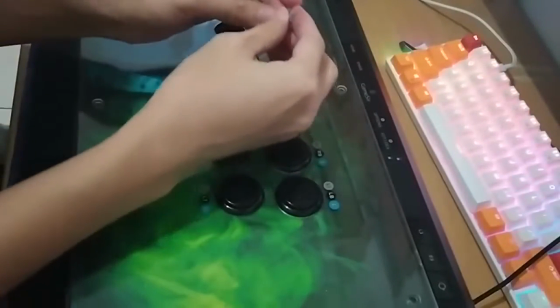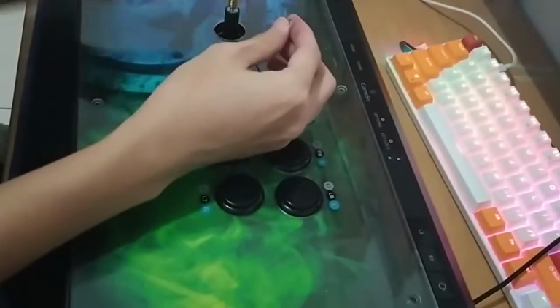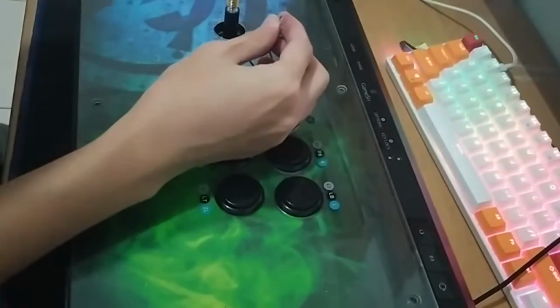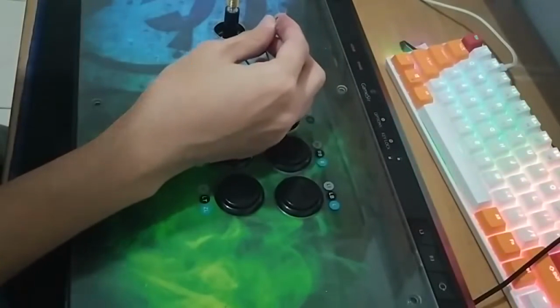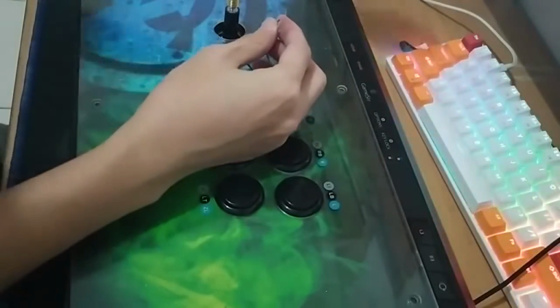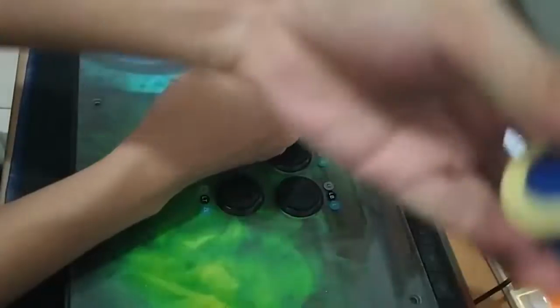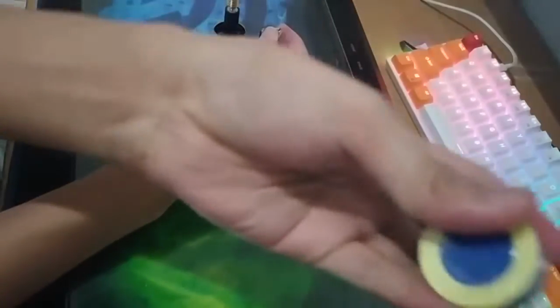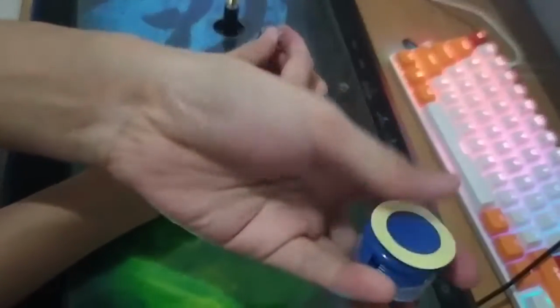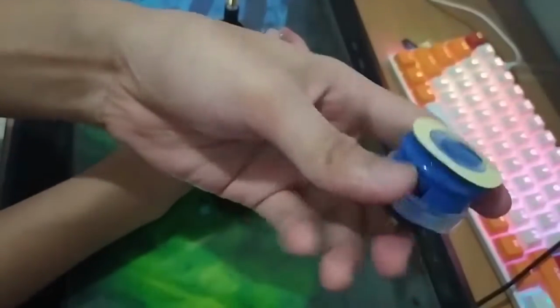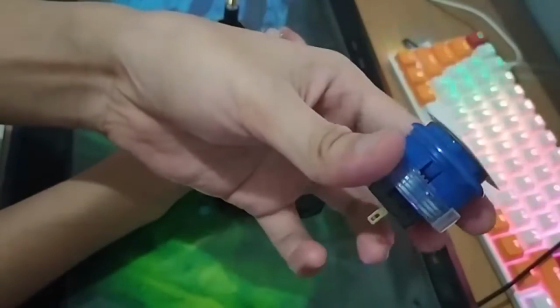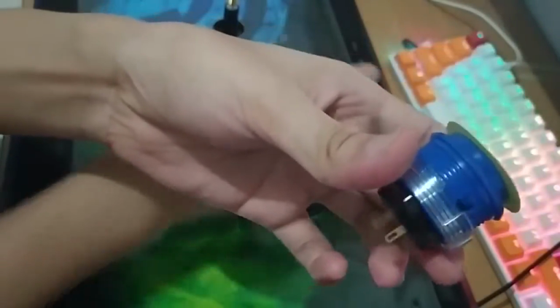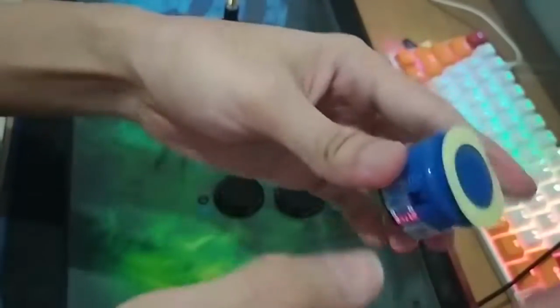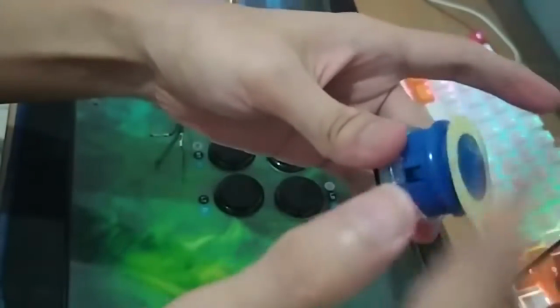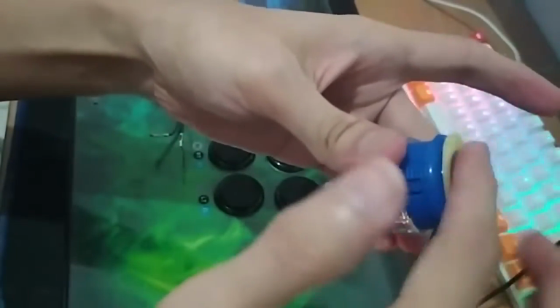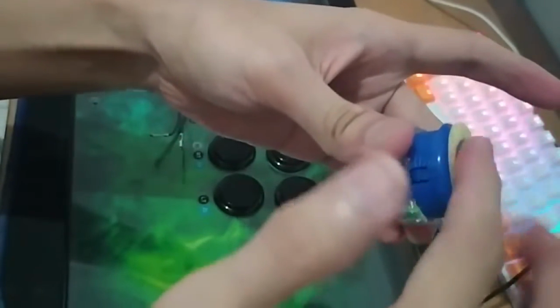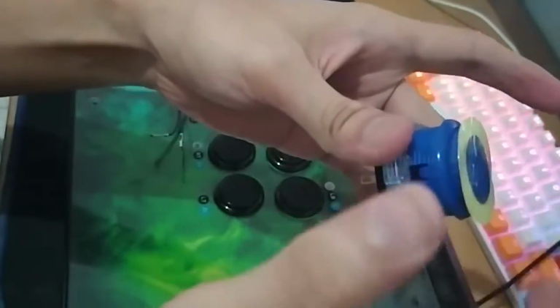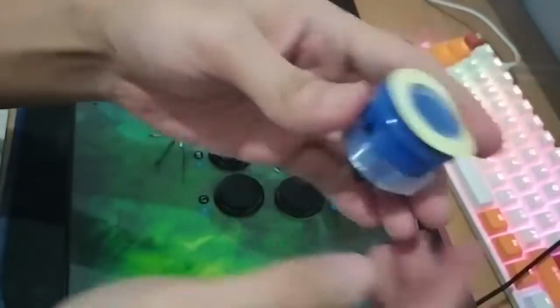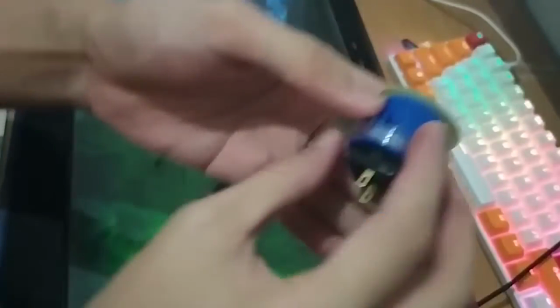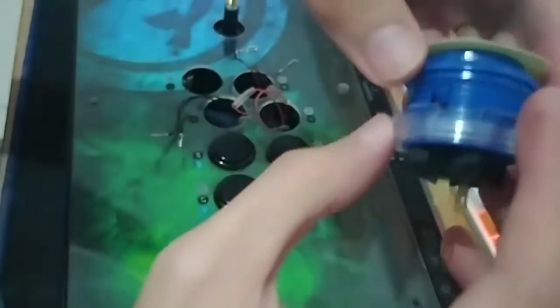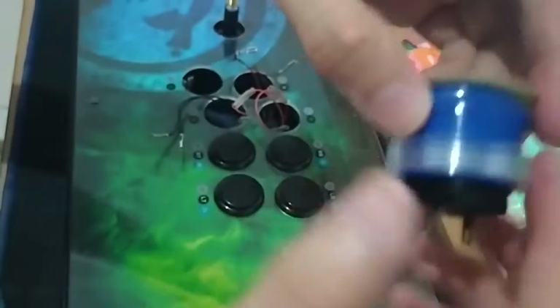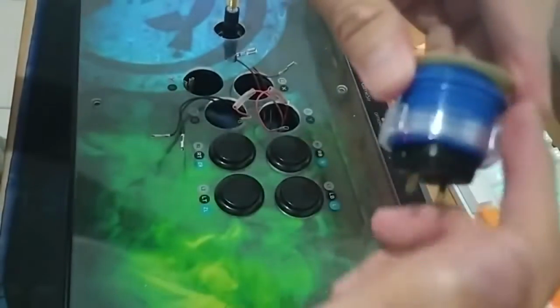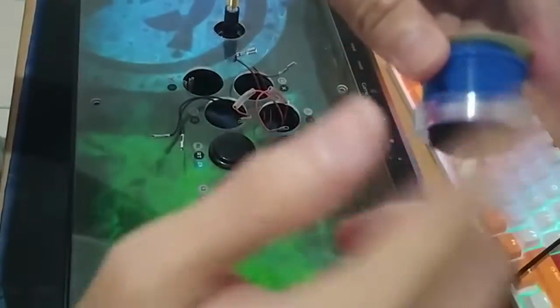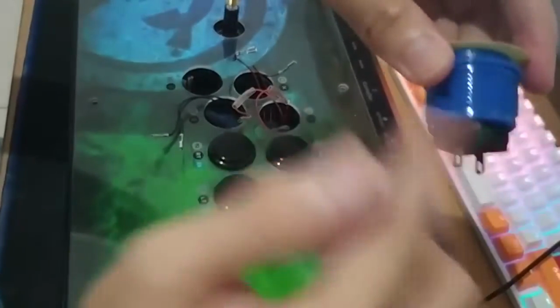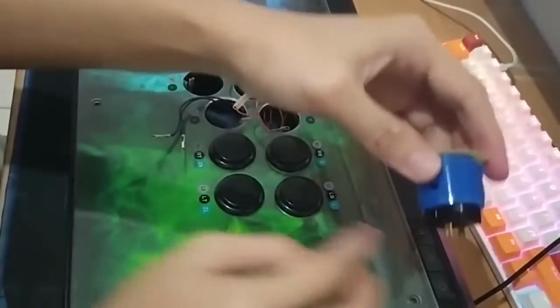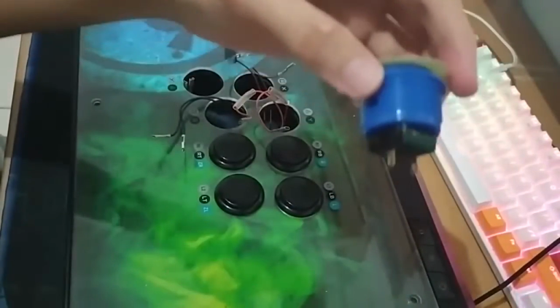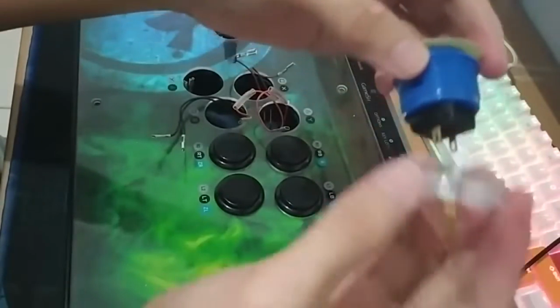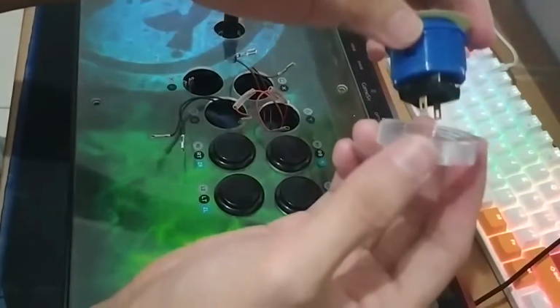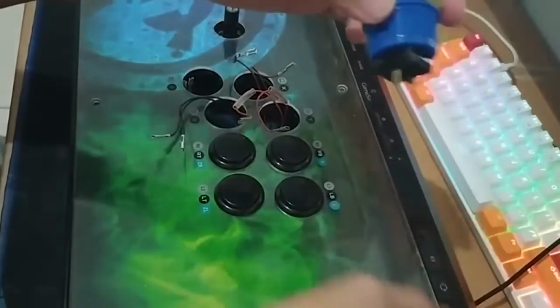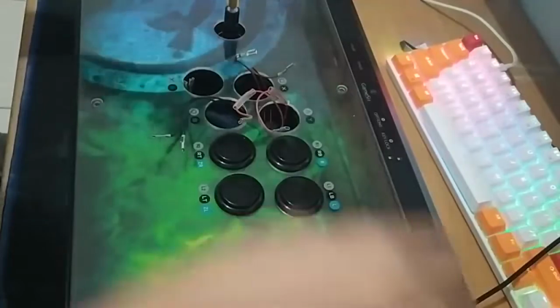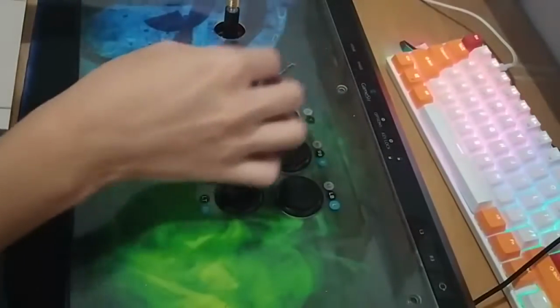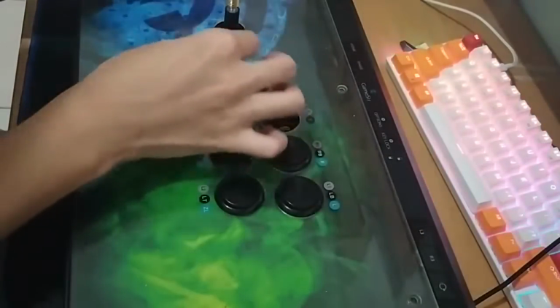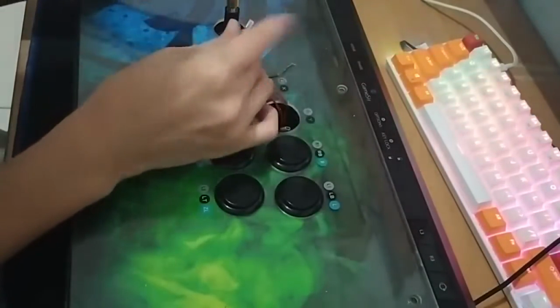After all the wires have come off from the previous buttons, we just have to connect the wire to the new buttons. These are Crown buttons, not Sanwa buttons — they have a different lock system, so I will remove this first.